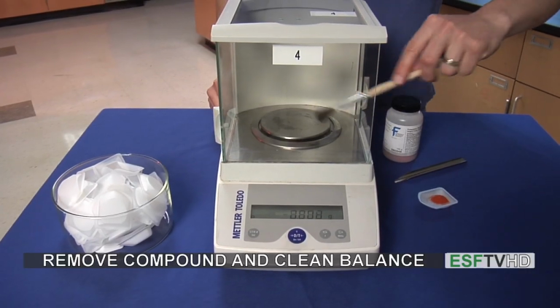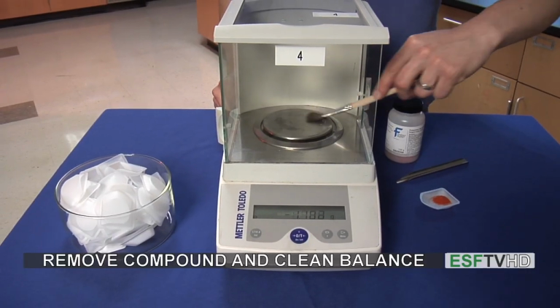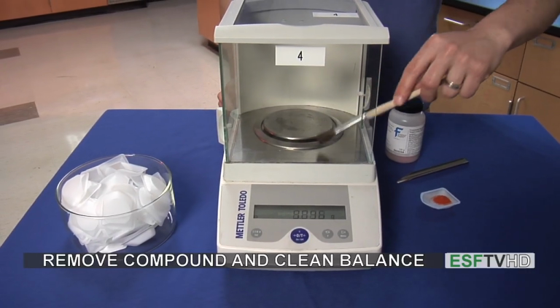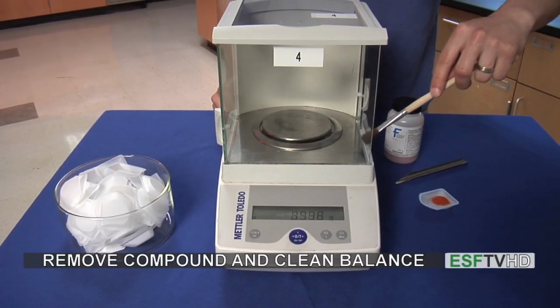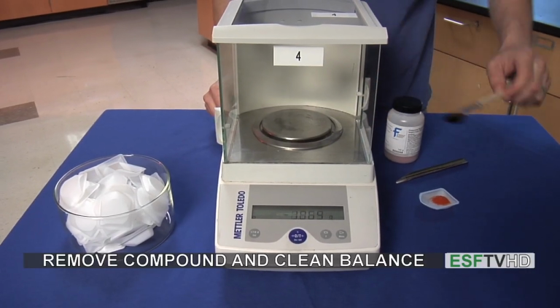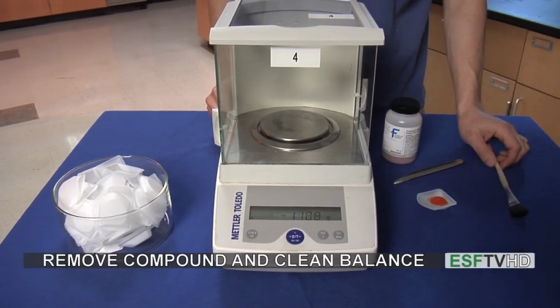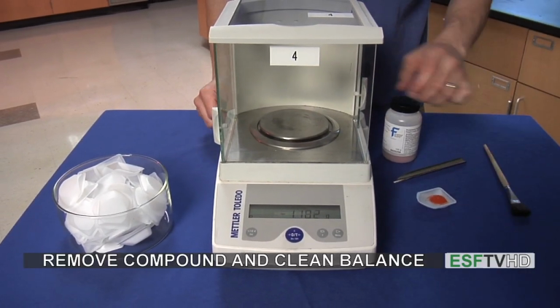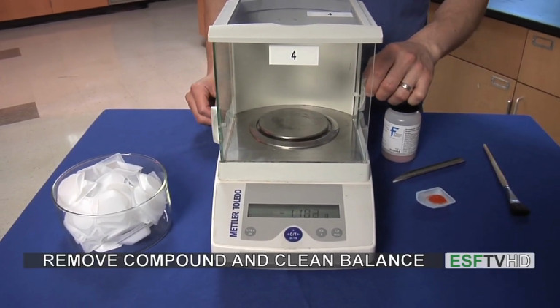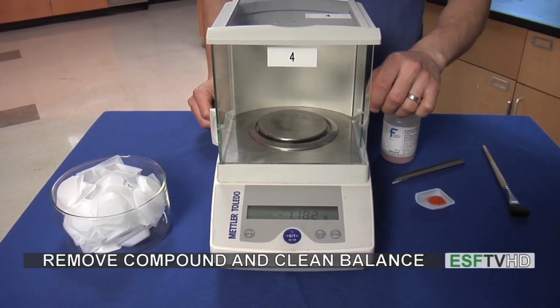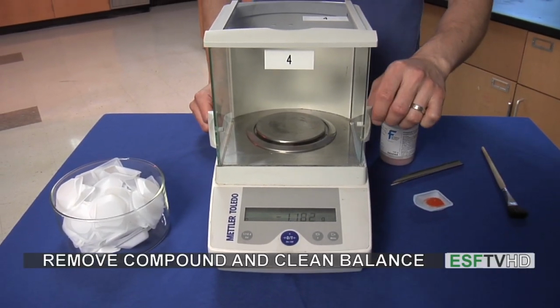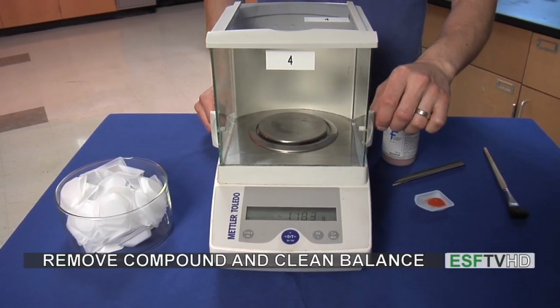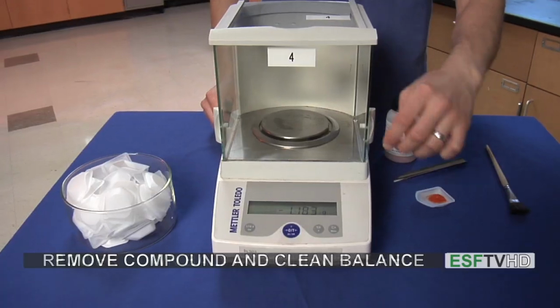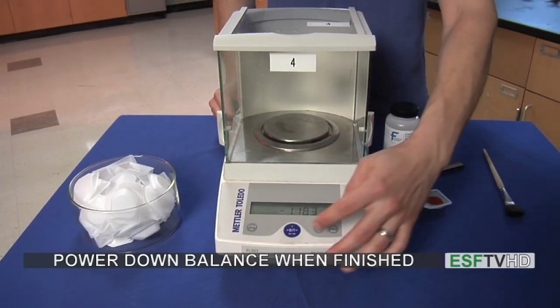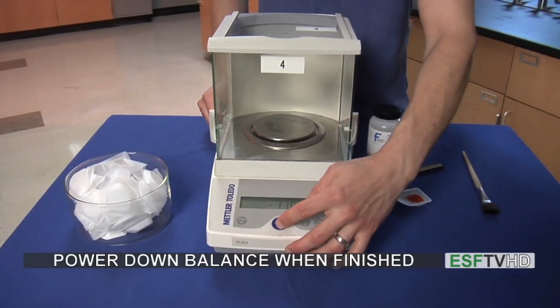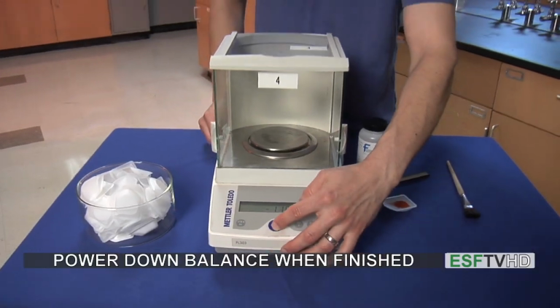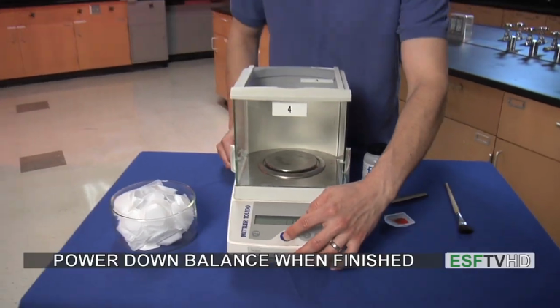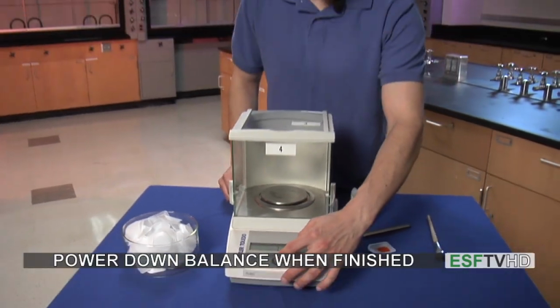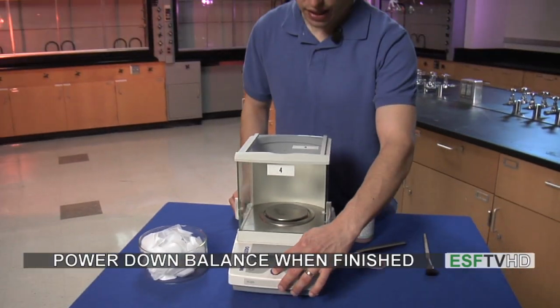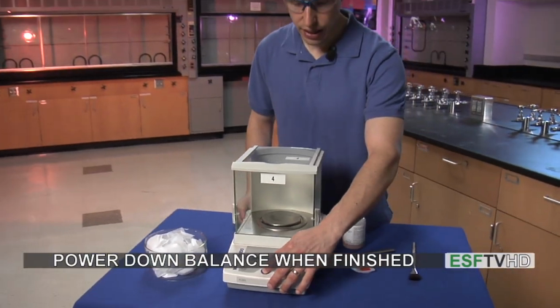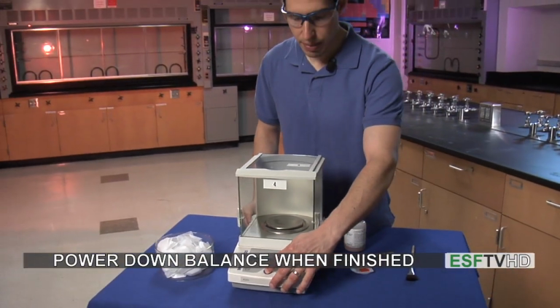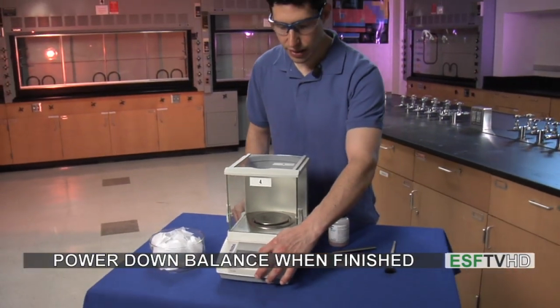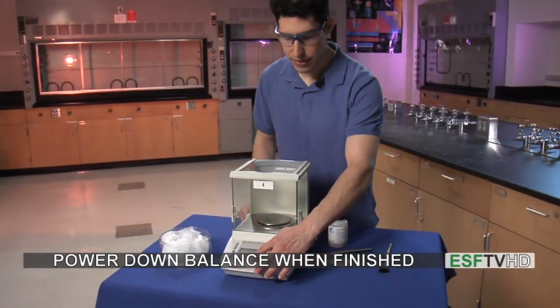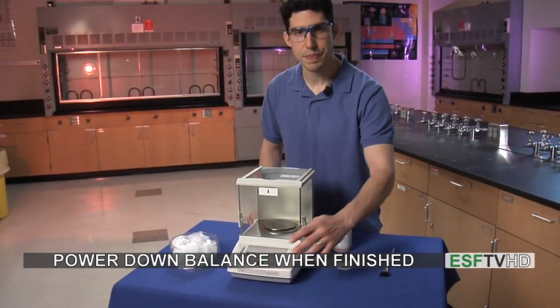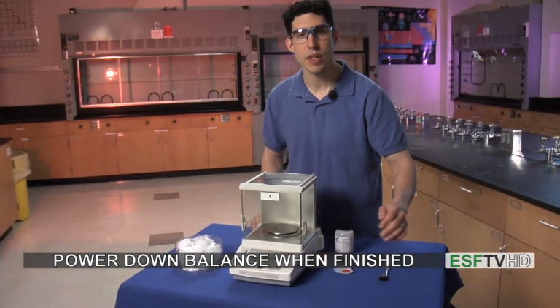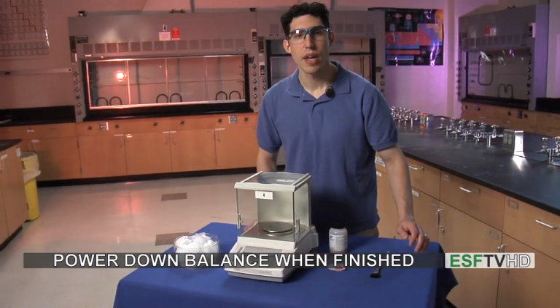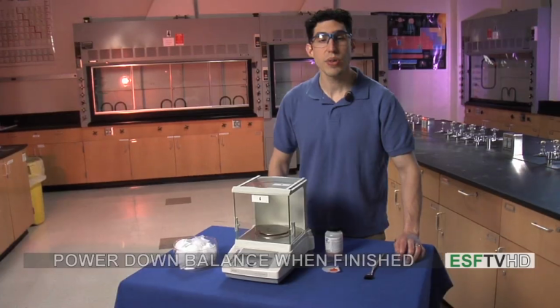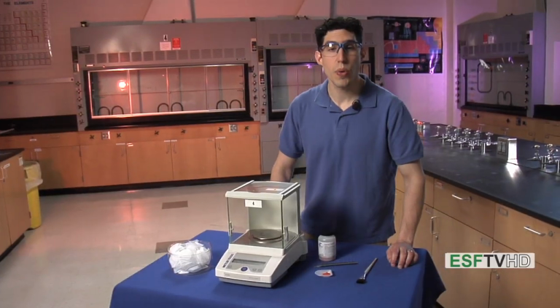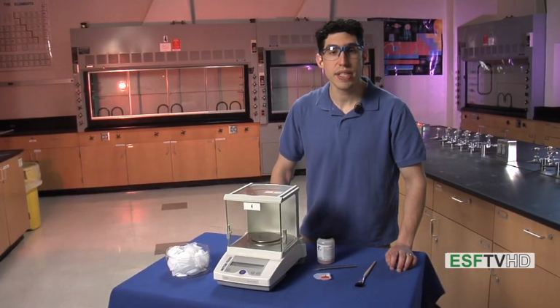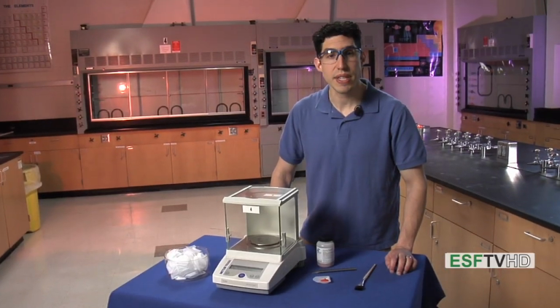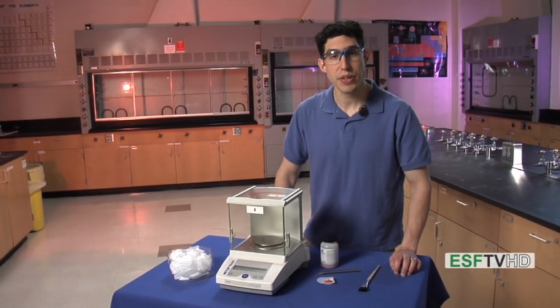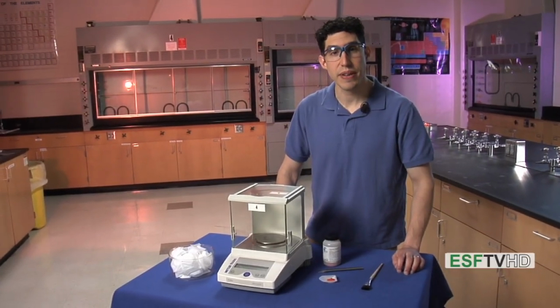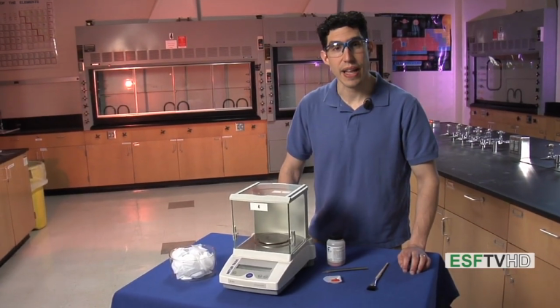Just to make sure nothing spilled or got into the electronics of the instrument, and then when everything is all done for the day I can then power down the balance. And those are the quick steps to how to use the balance in the lab.